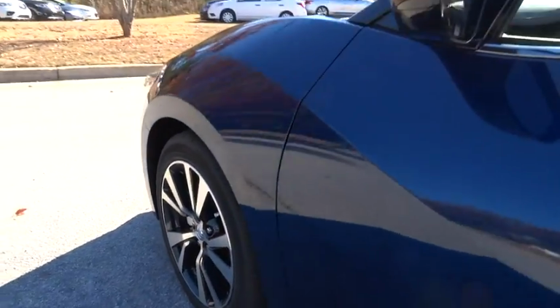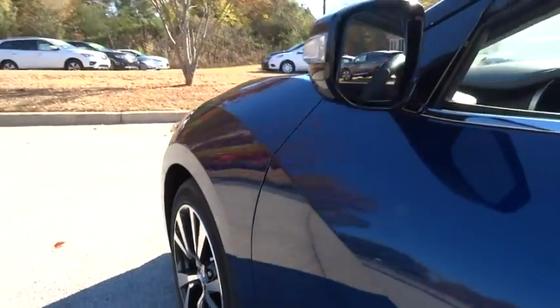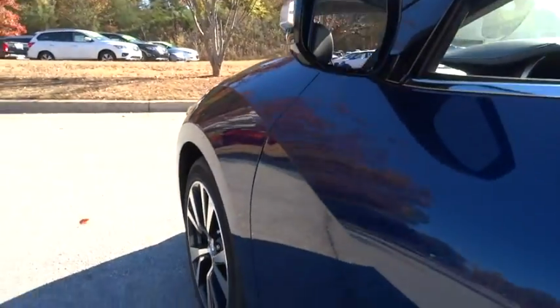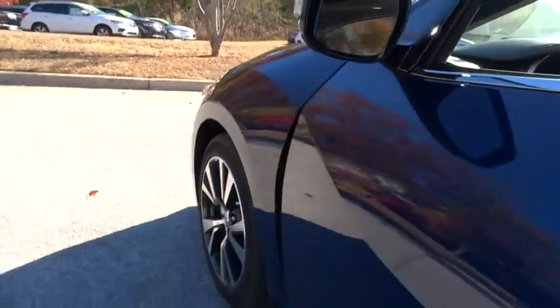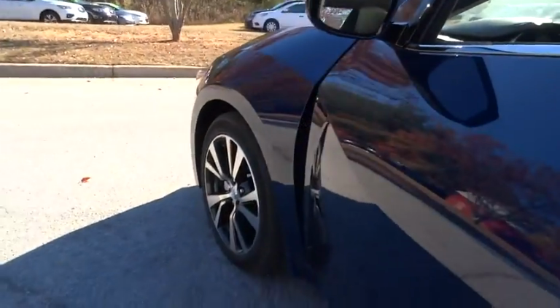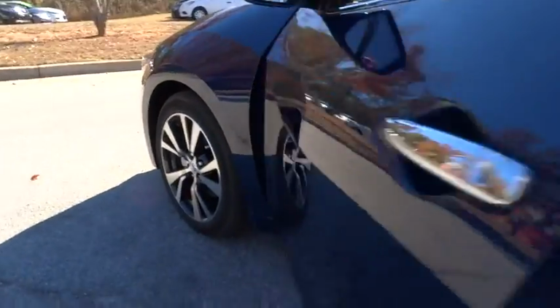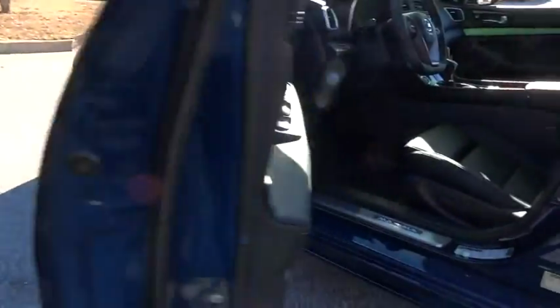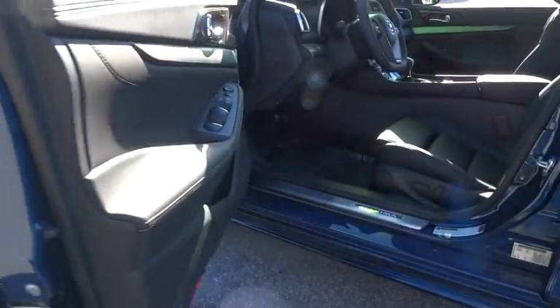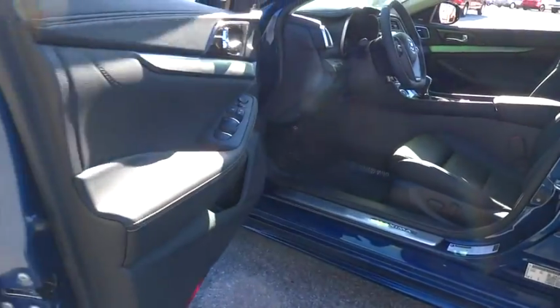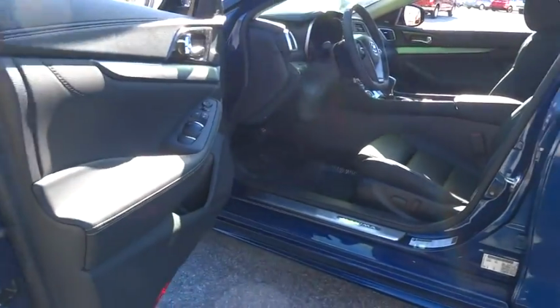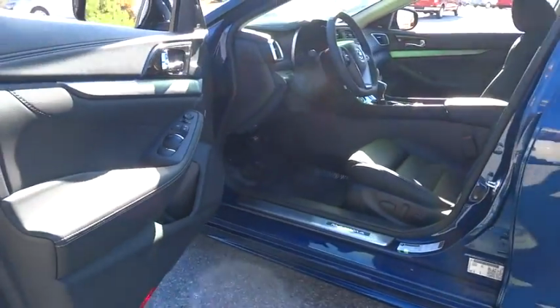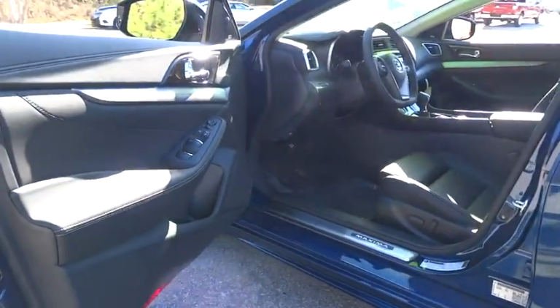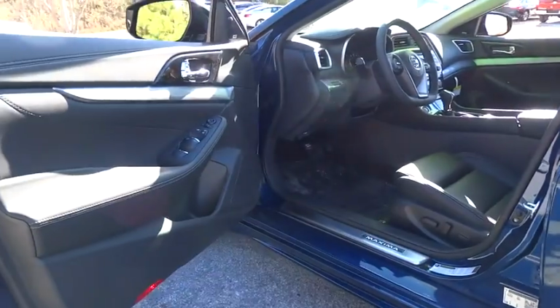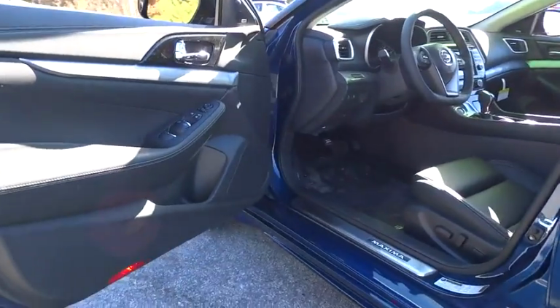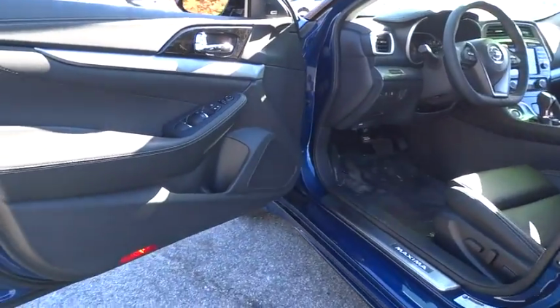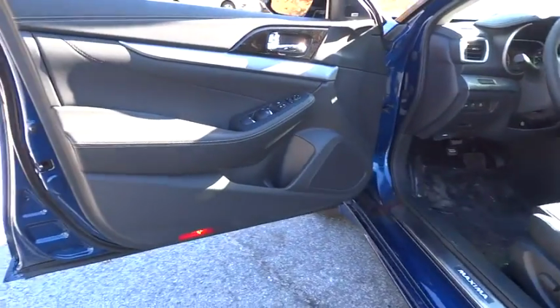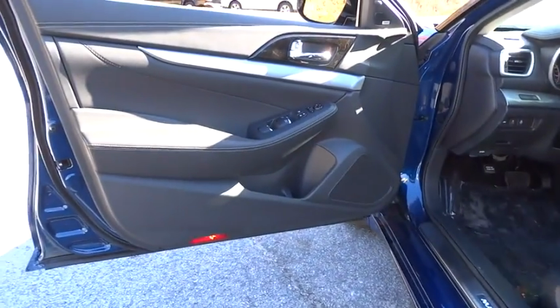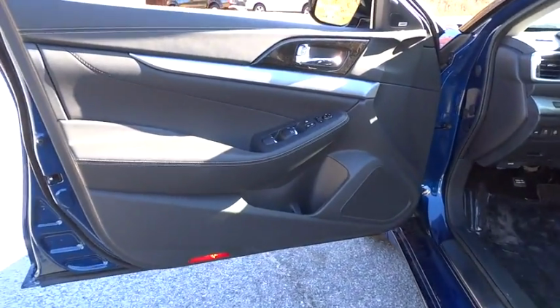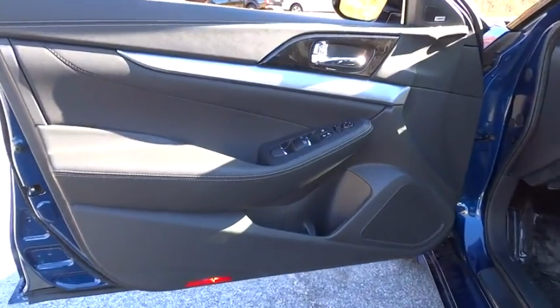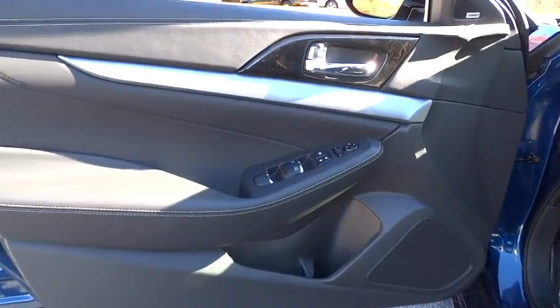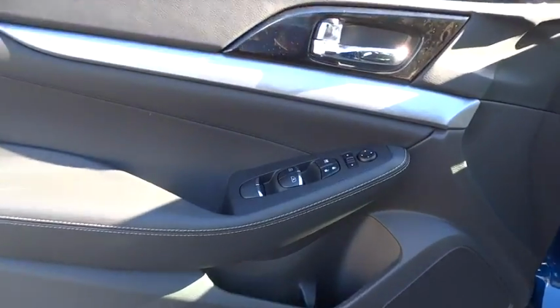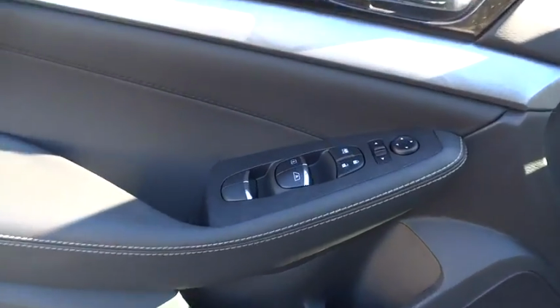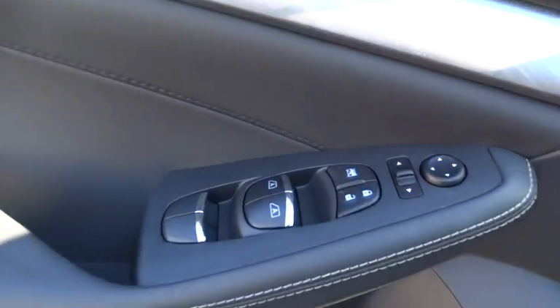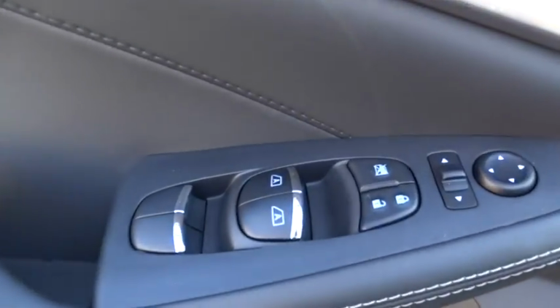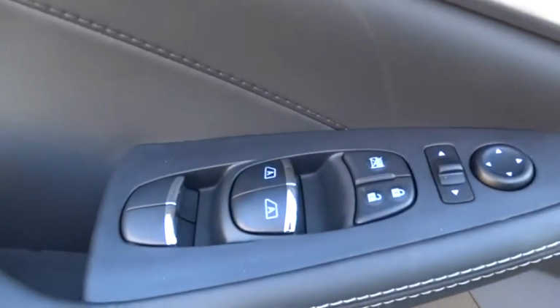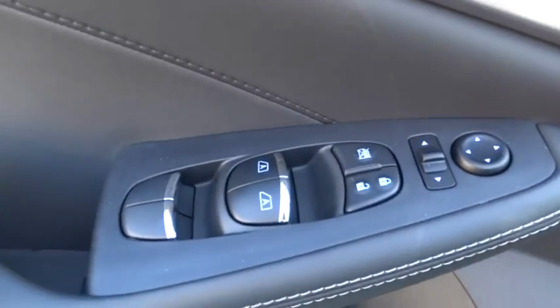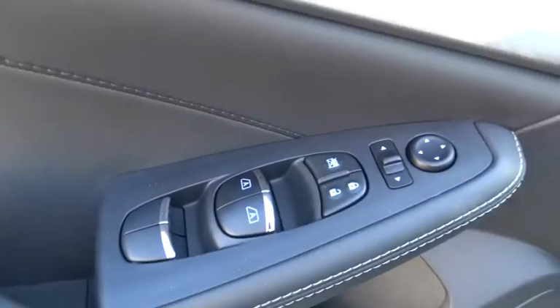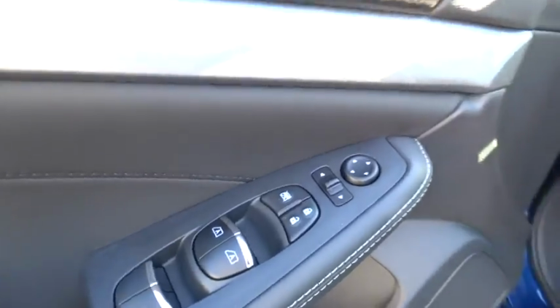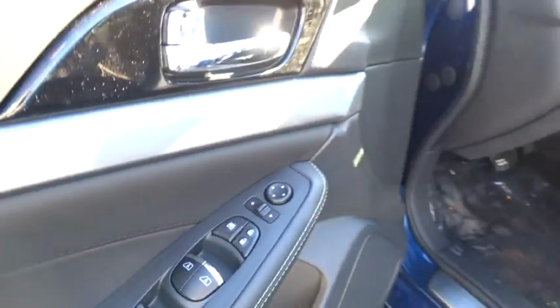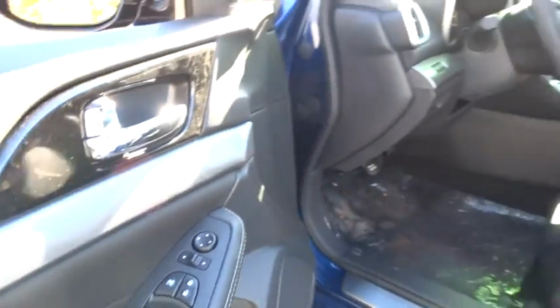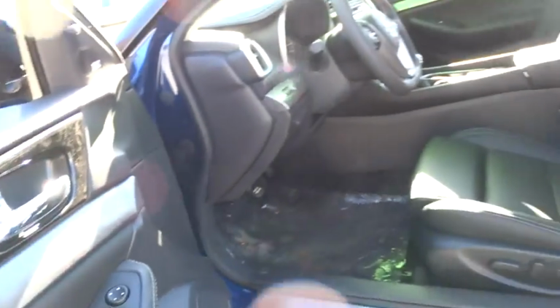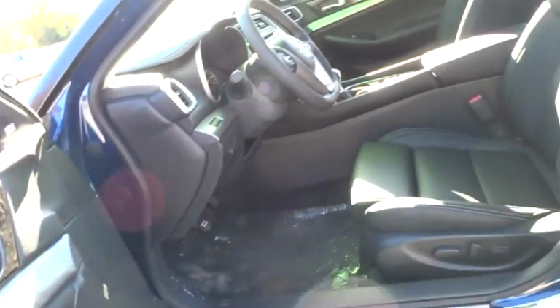Bluetooth, leather-wrapped steering wheel, adjustable steering wheel, power steering, hard disk drive media storage, cruise control, auto-dimming rearview mirror, keyless start, four-wheel disc brakes.